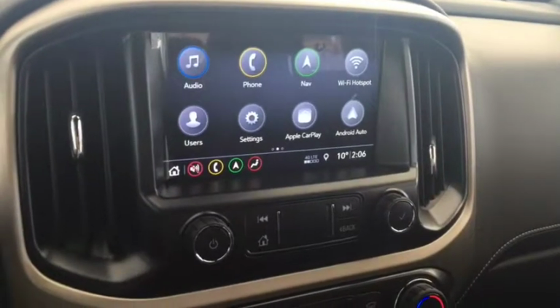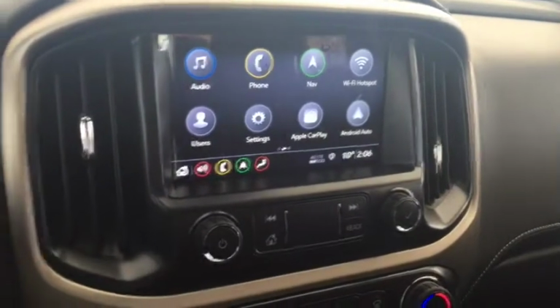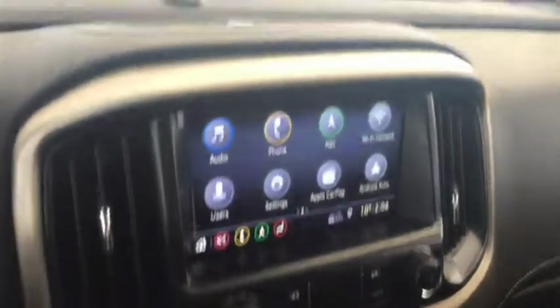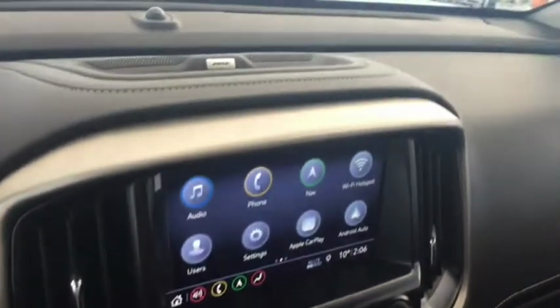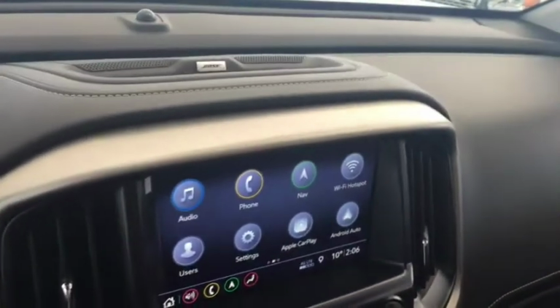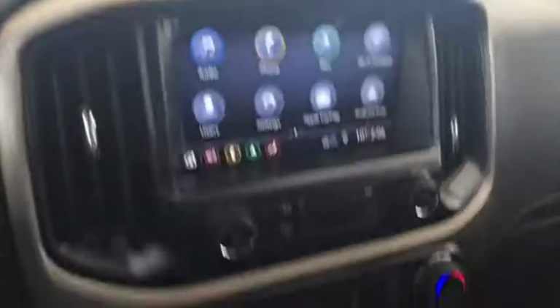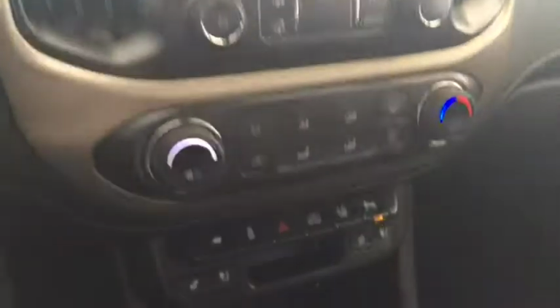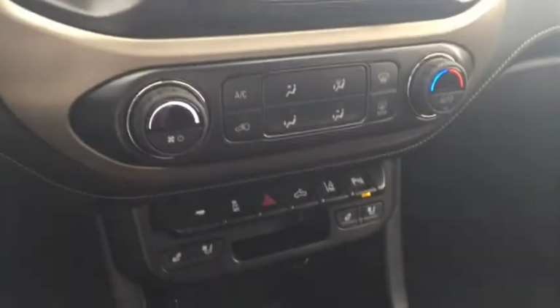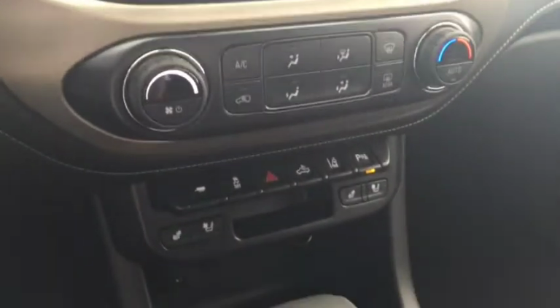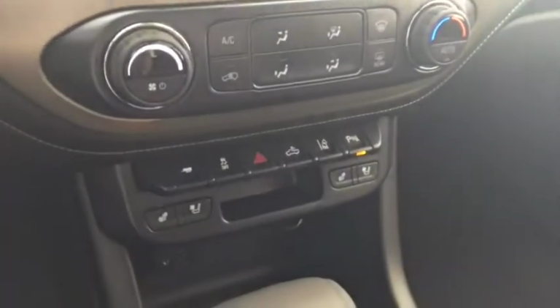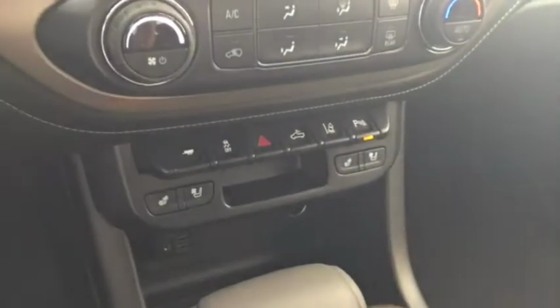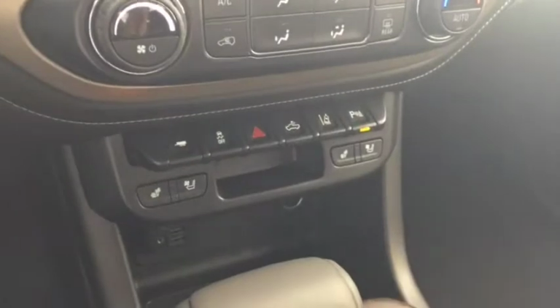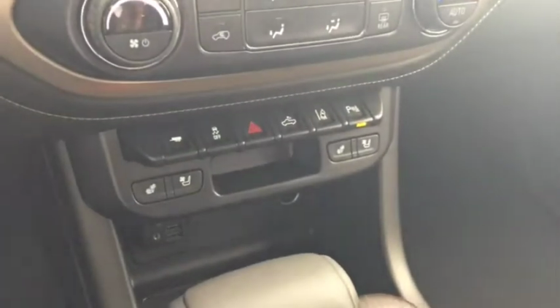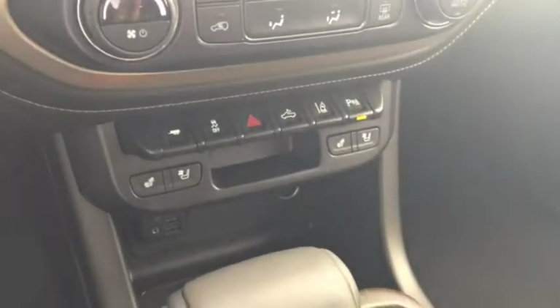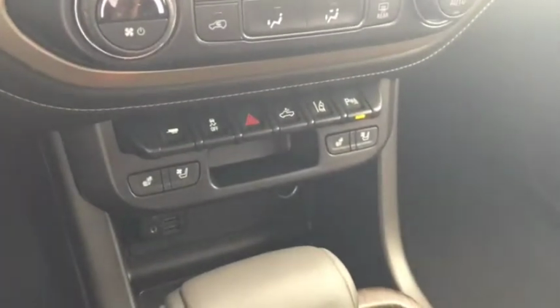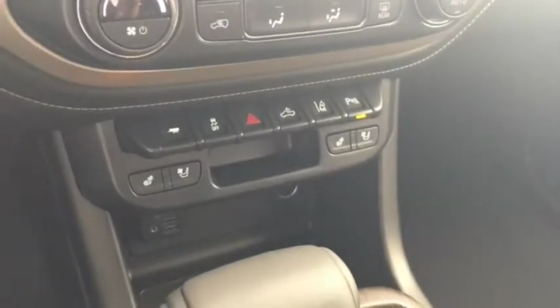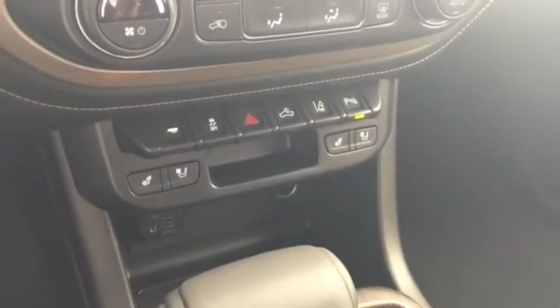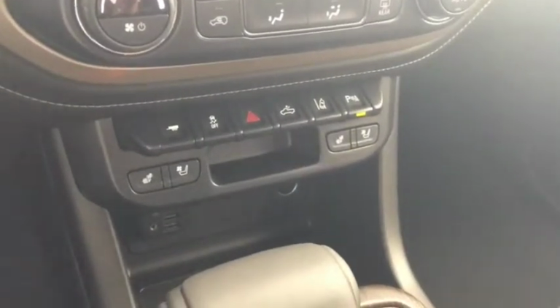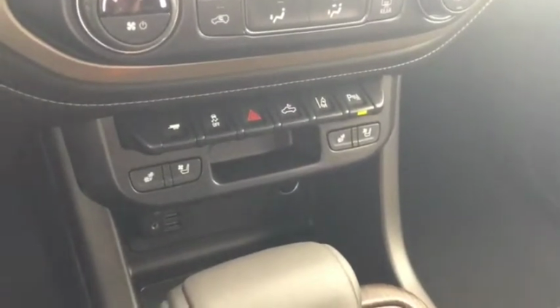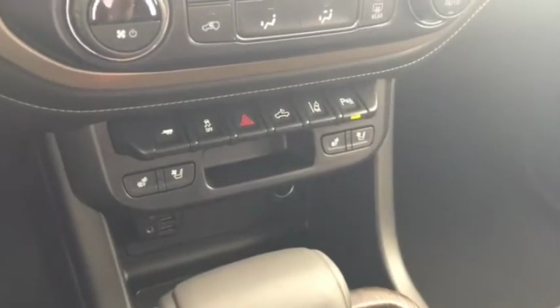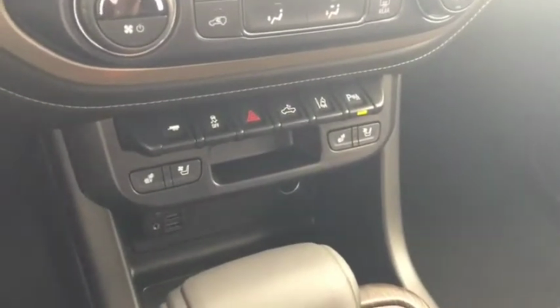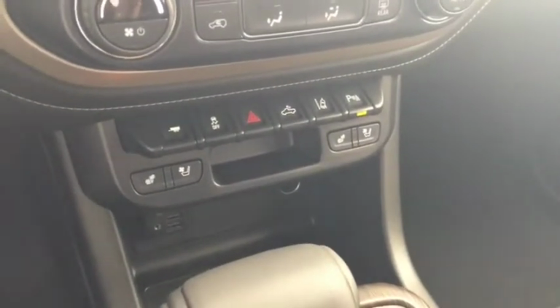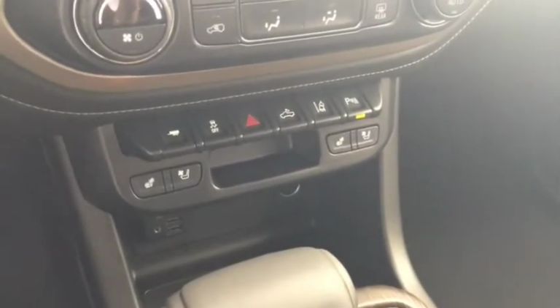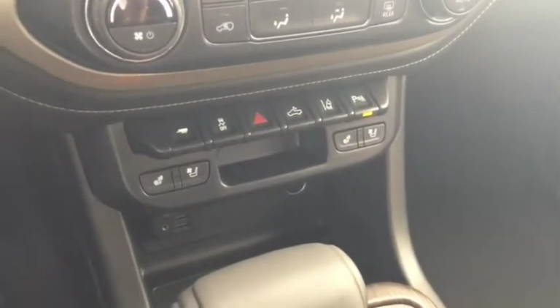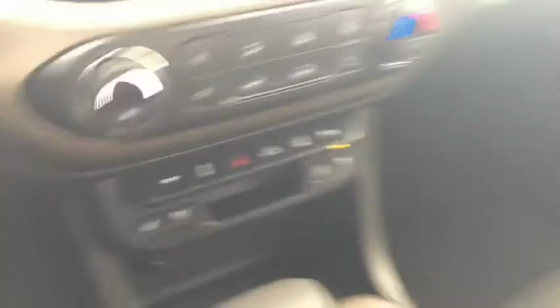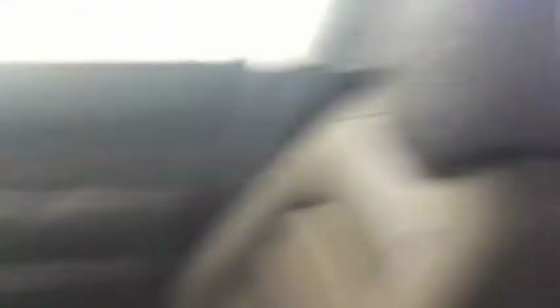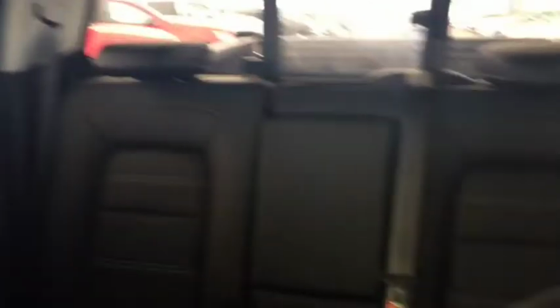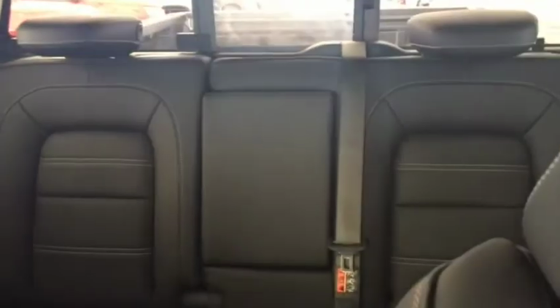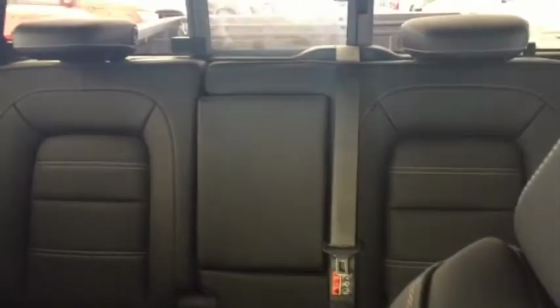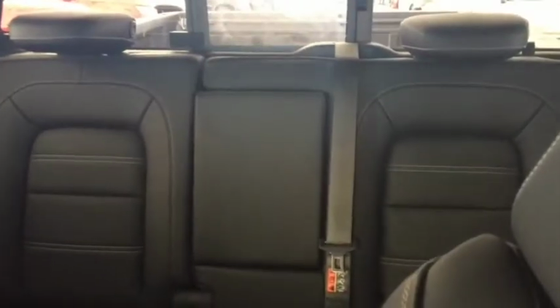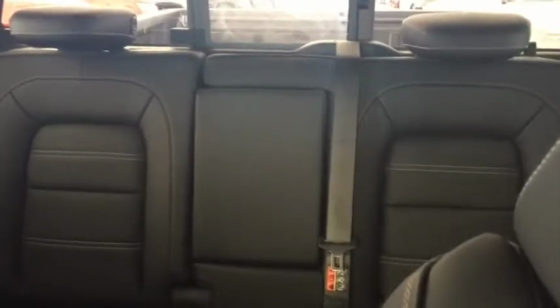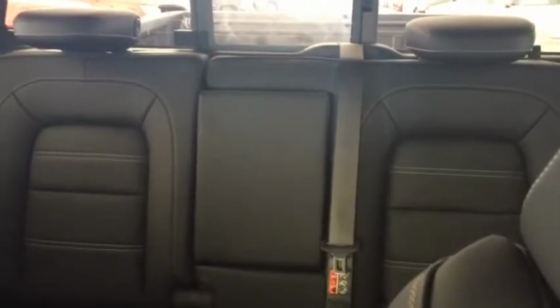Sirius XM radio, Bose audio, climate controls, heated and cooled front seats, lane departure warning, rear park assist, dual USB ports, auxiliary input, and comfortable seating for 5 and much more.